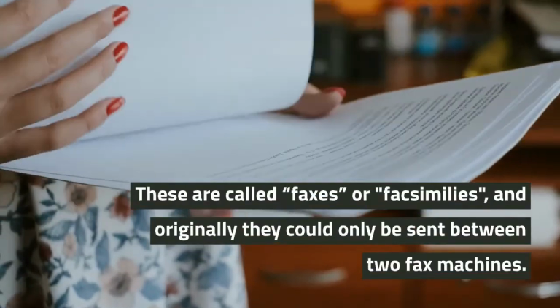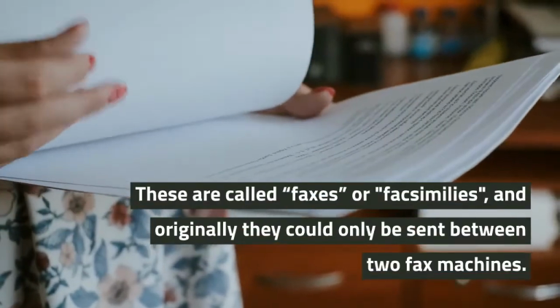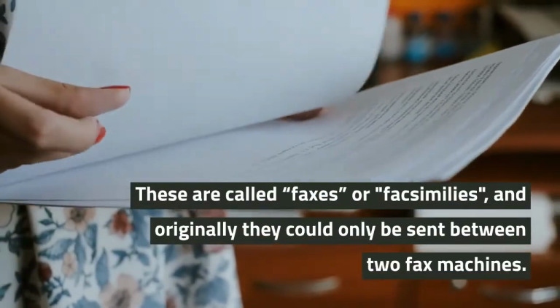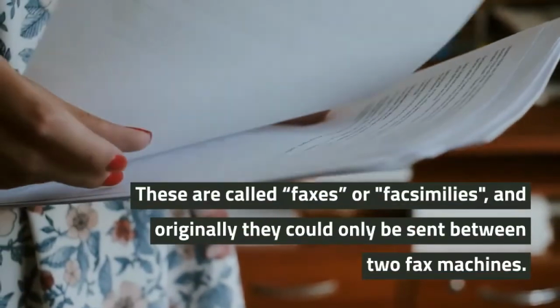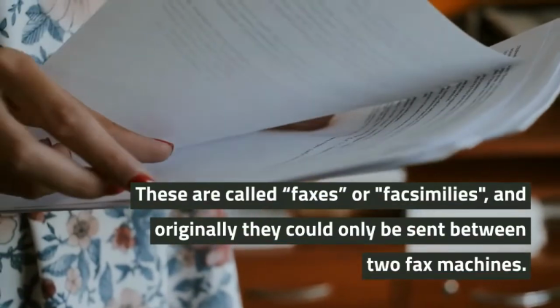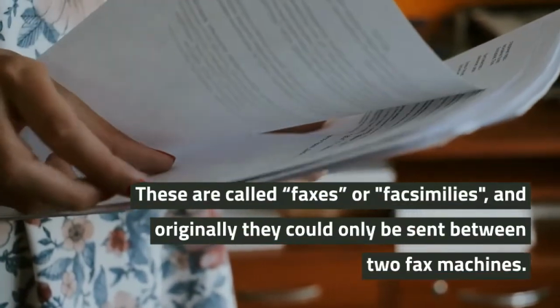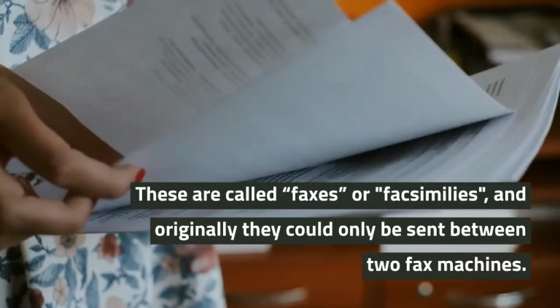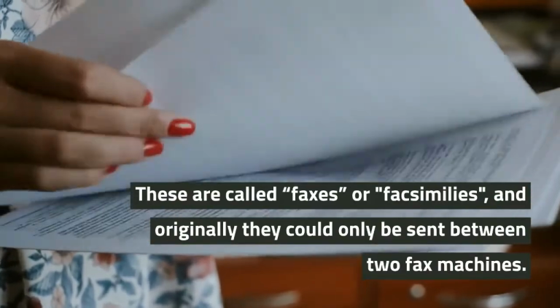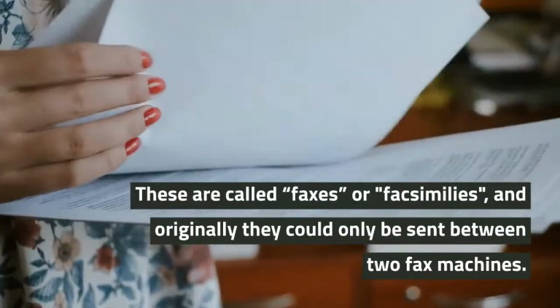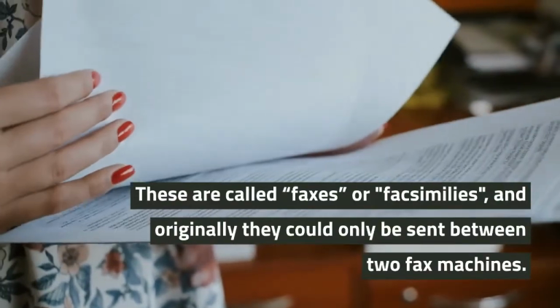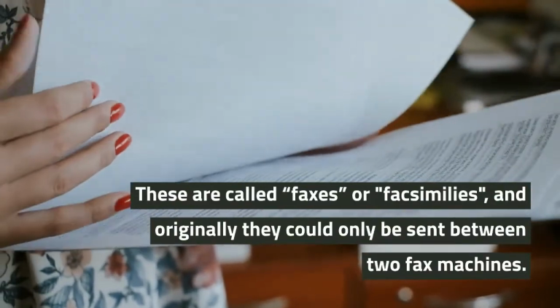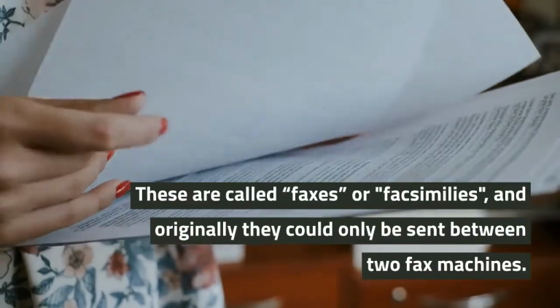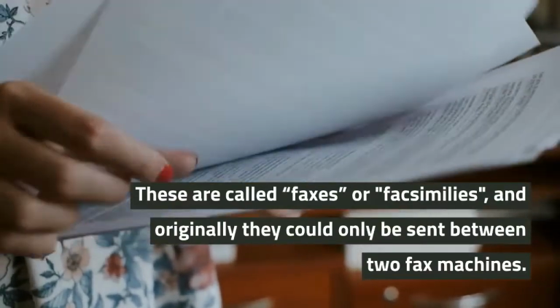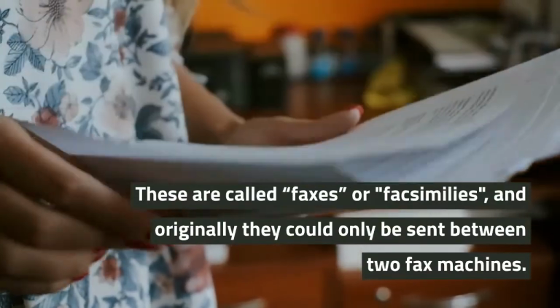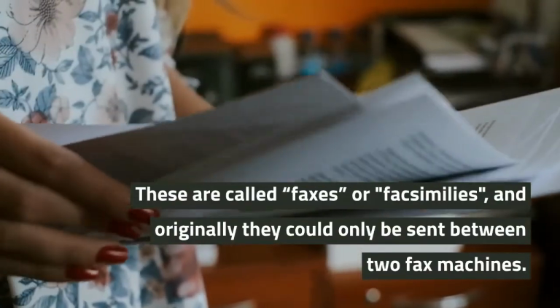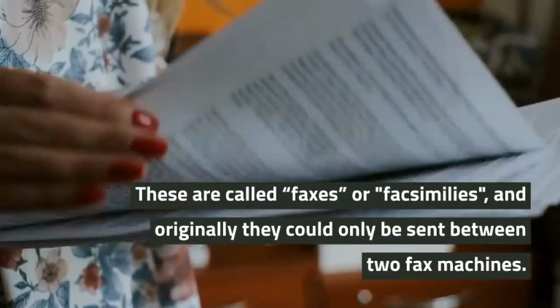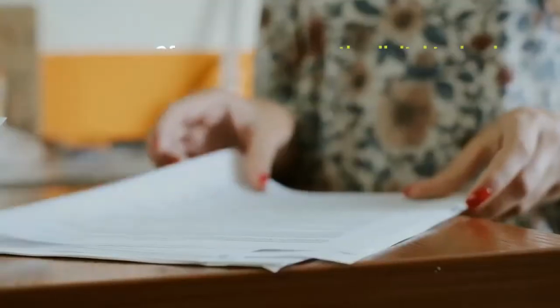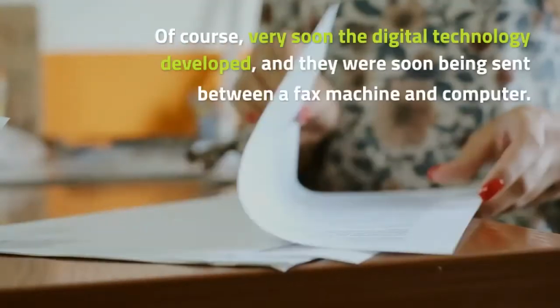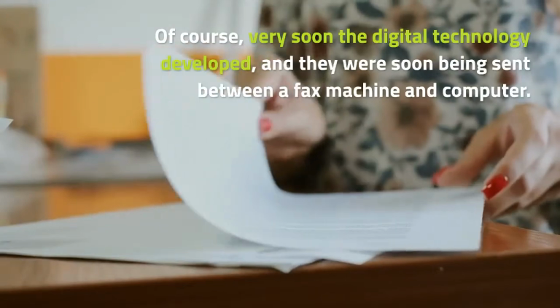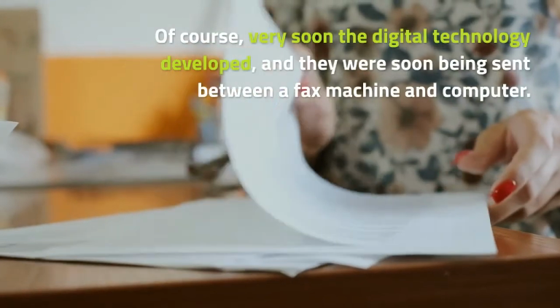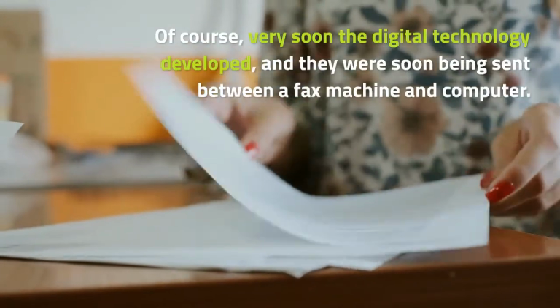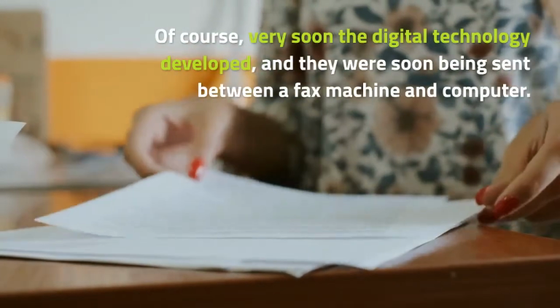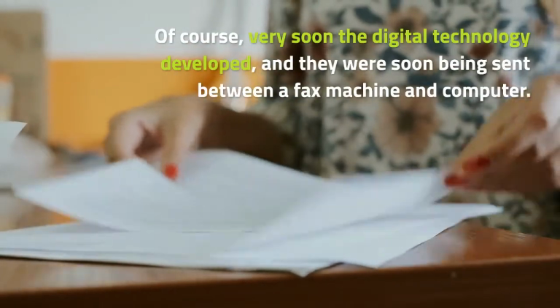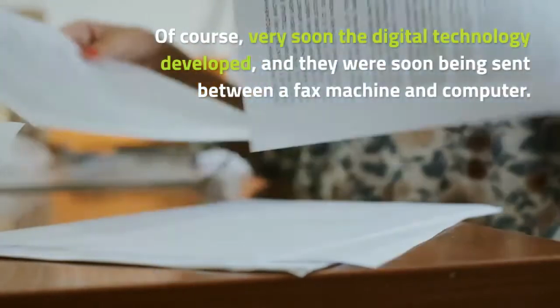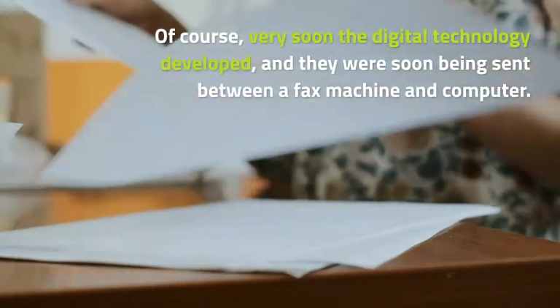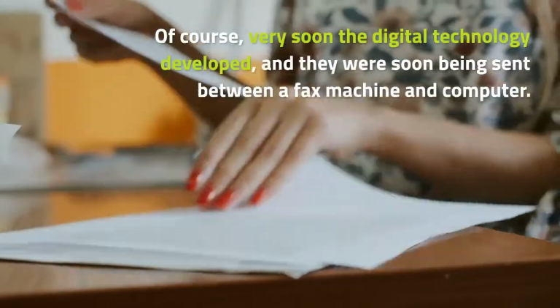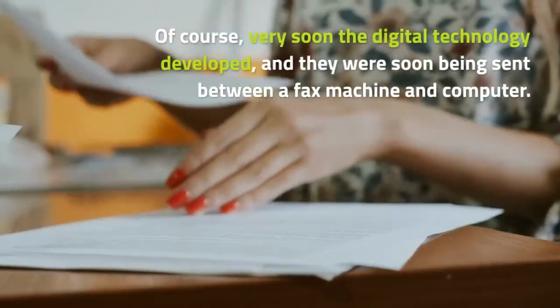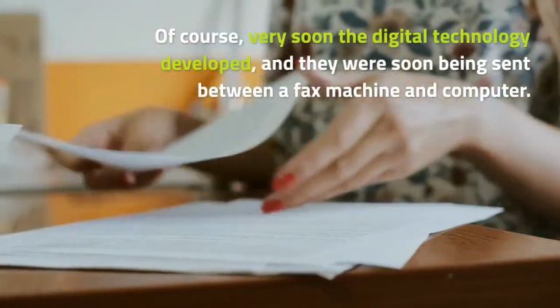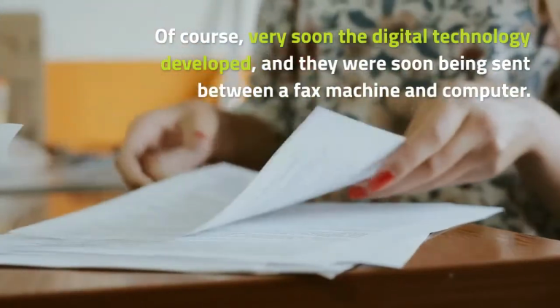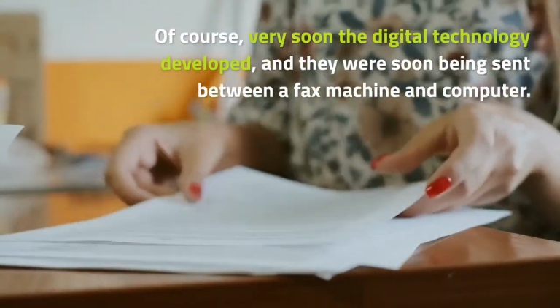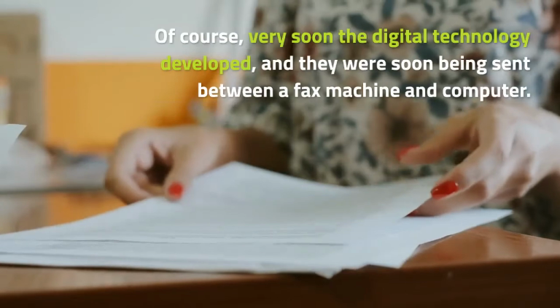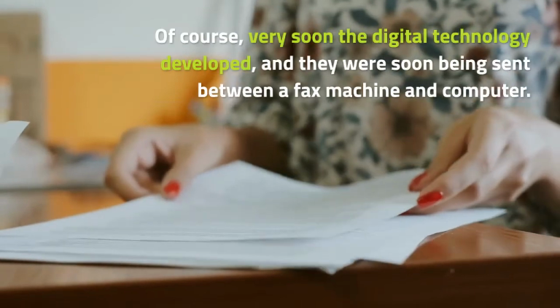These are called faxes or facsimiles, and originally they could only be sent between two fax machines. Of course, very soon digital technology developed, and they were soon being sent between a fax machine and a computer.